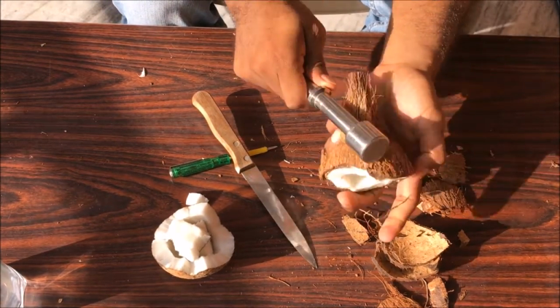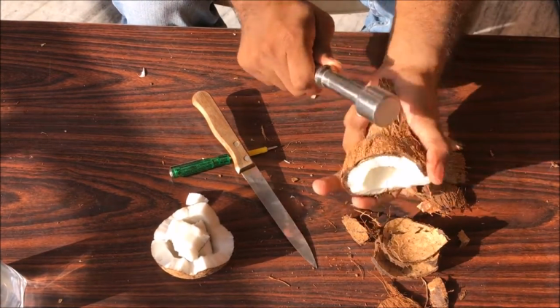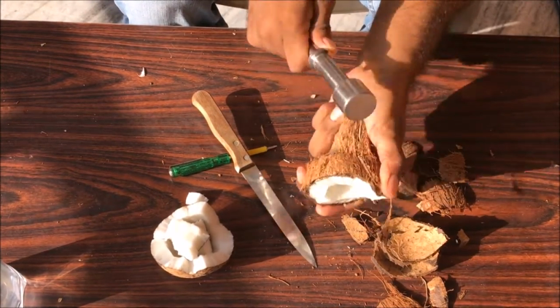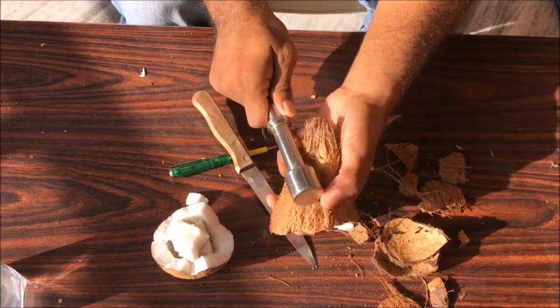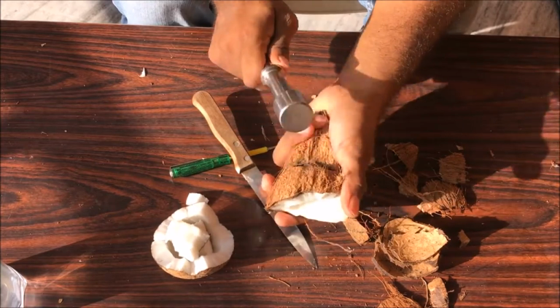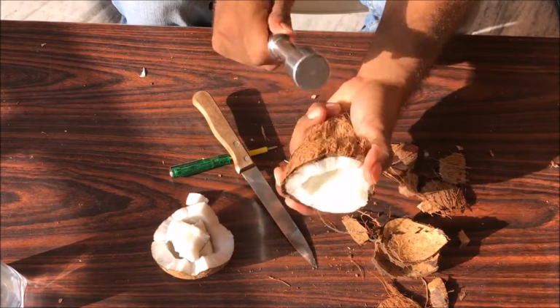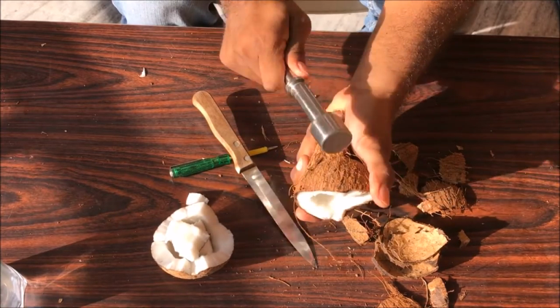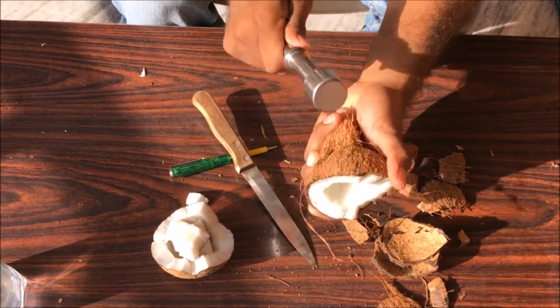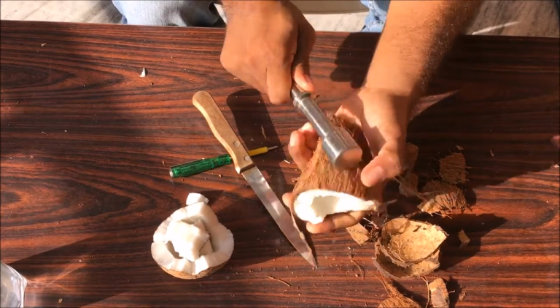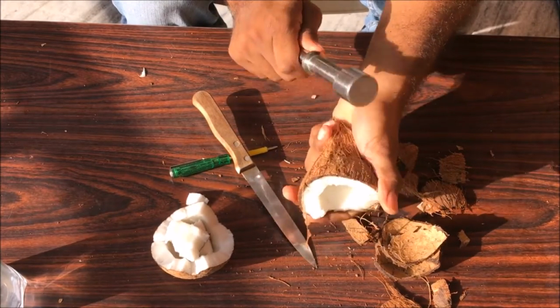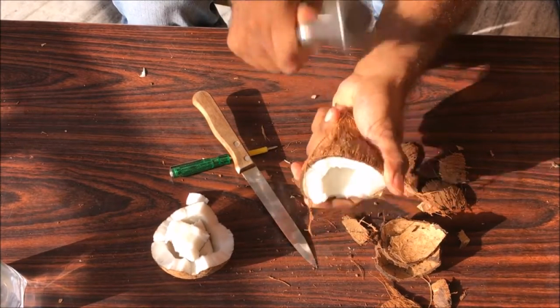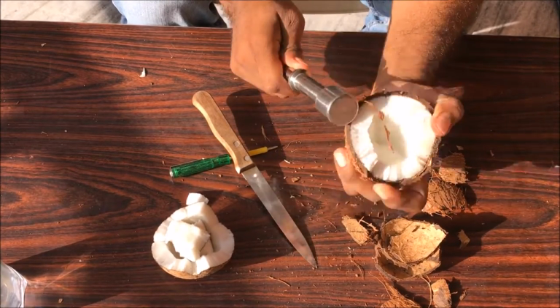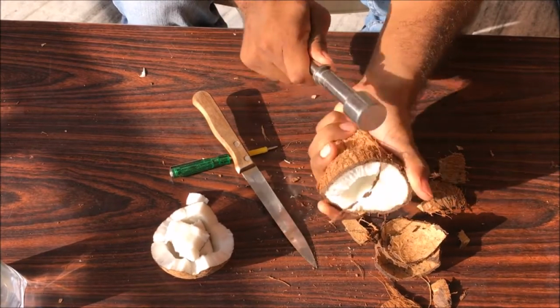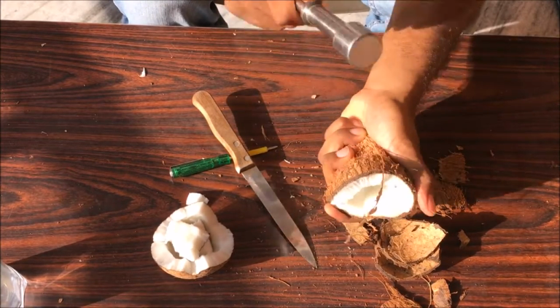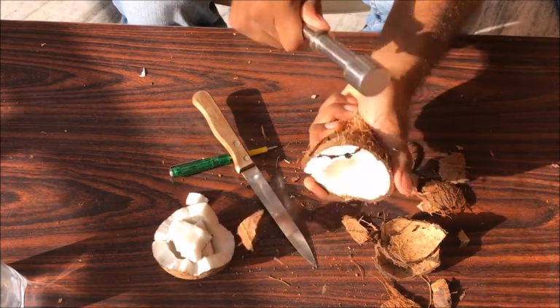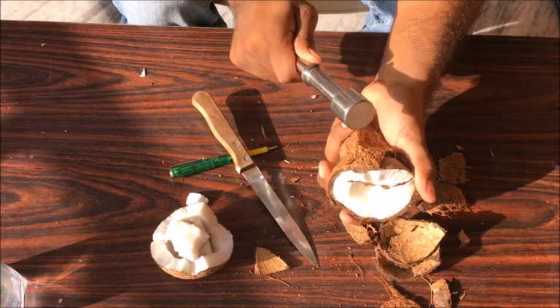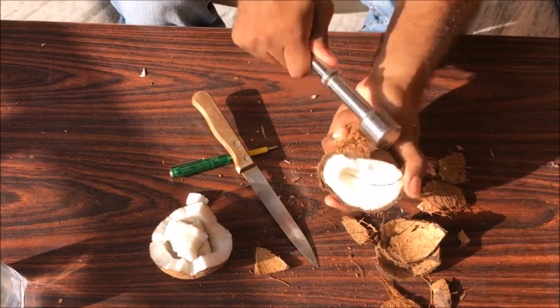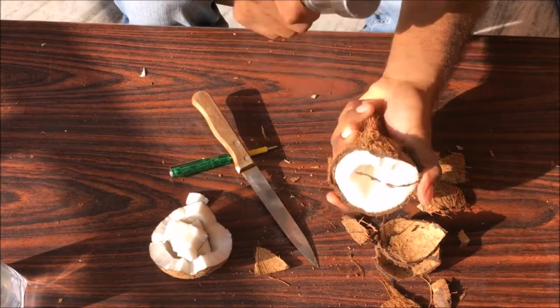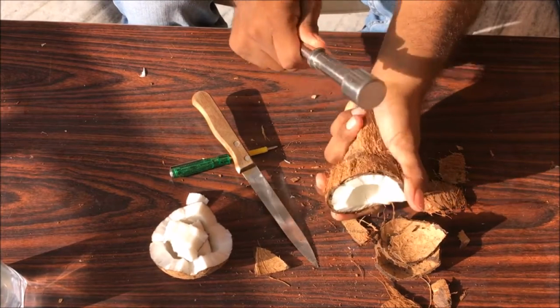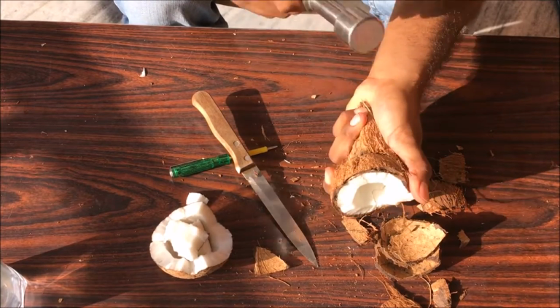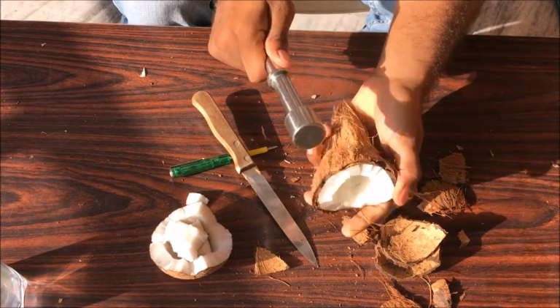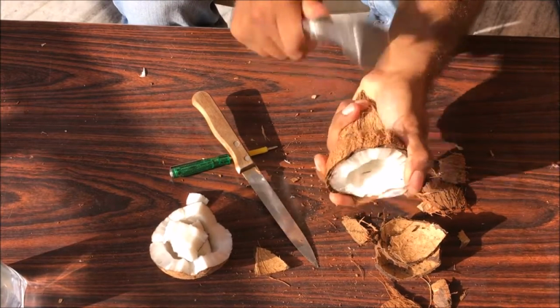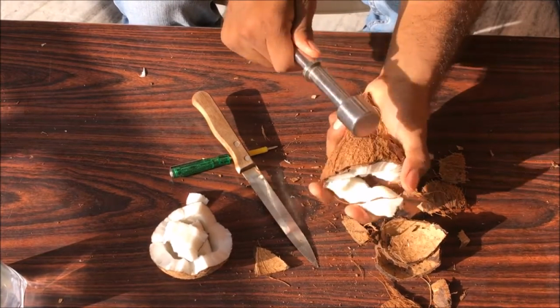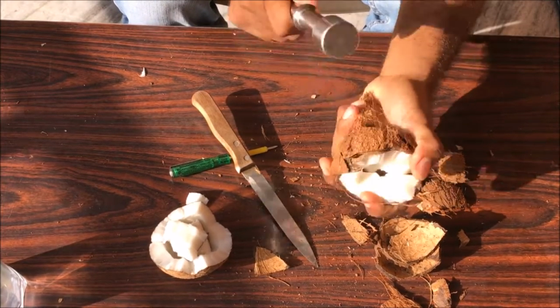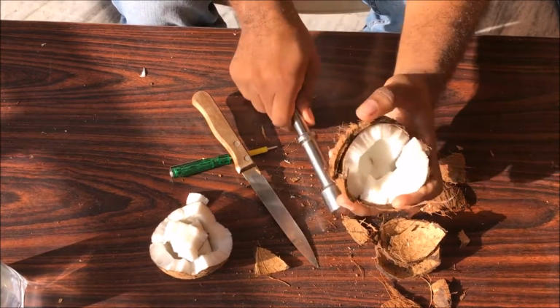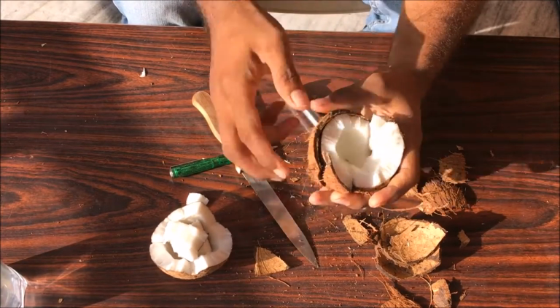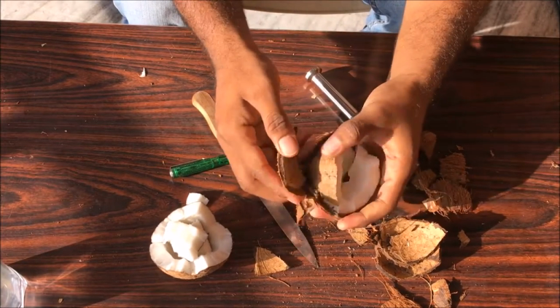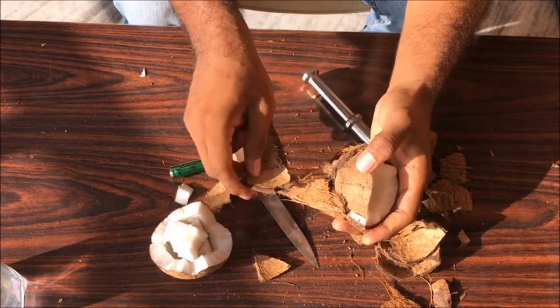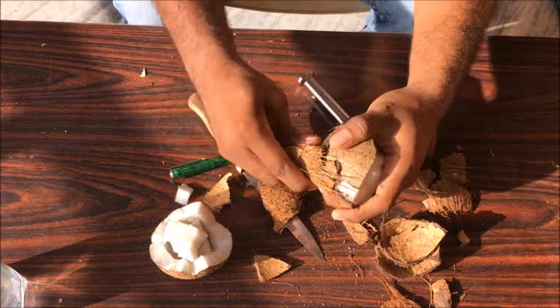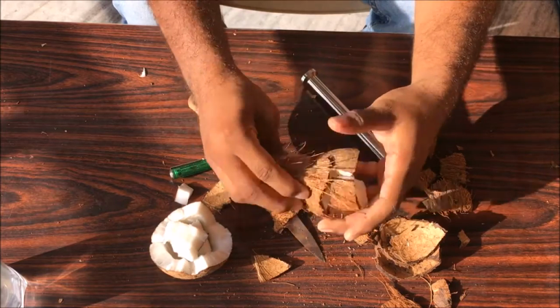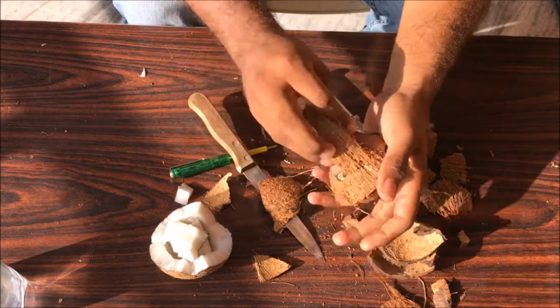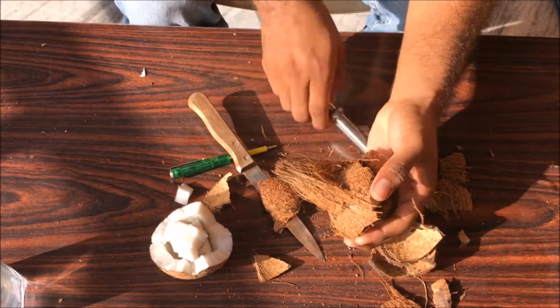Beat it again as you did with the first part. When you try to remove the whole flesh with a knife, it's really hard and you may hurt yourself. While doing this, while beating the coconut, be careful and be safe.